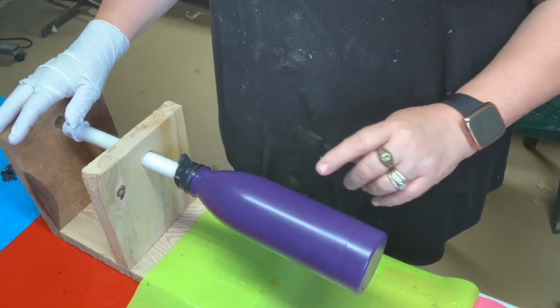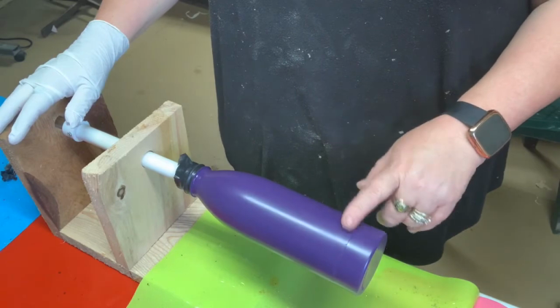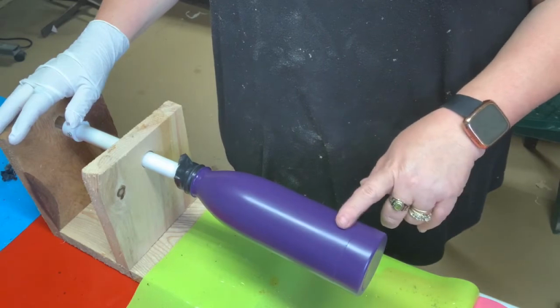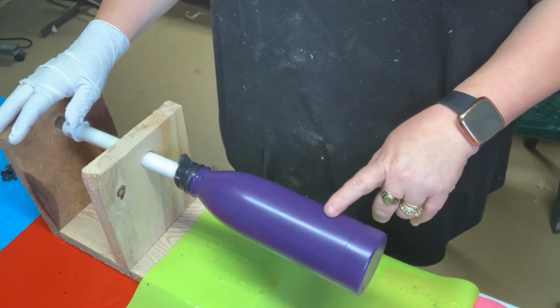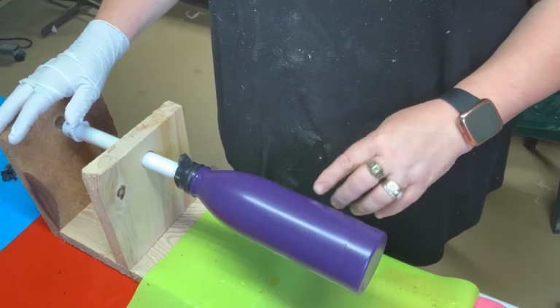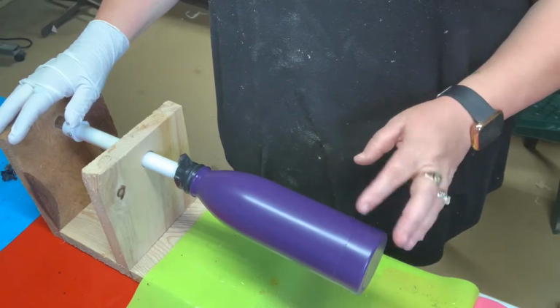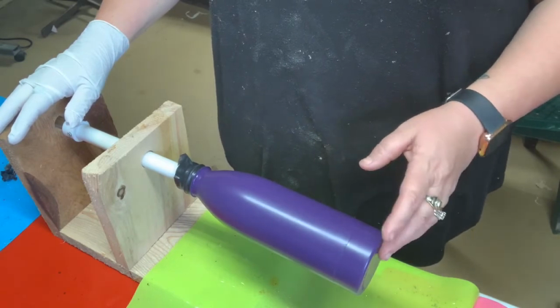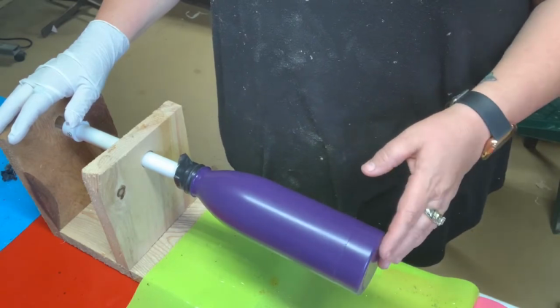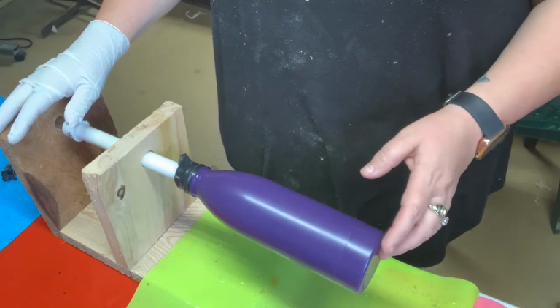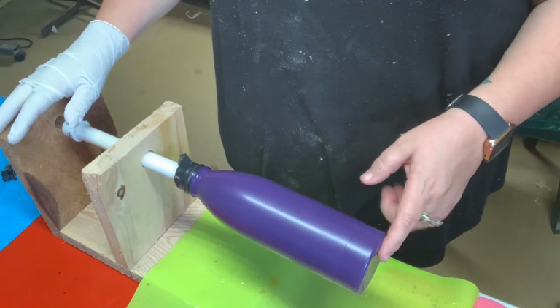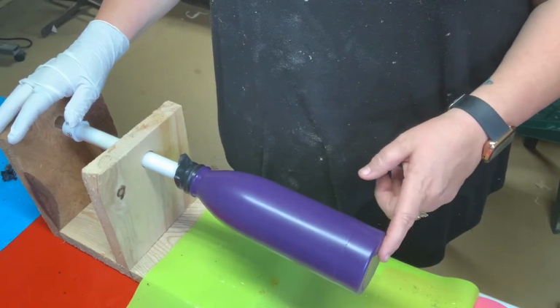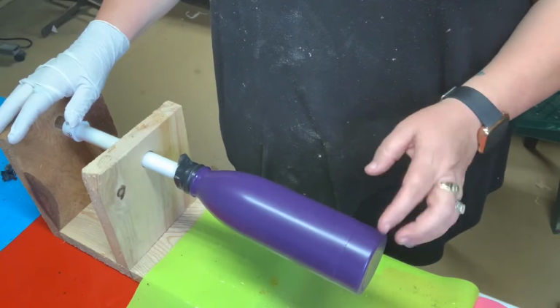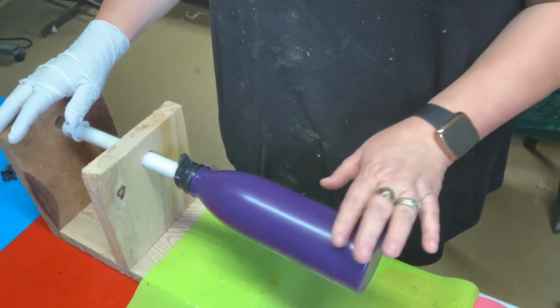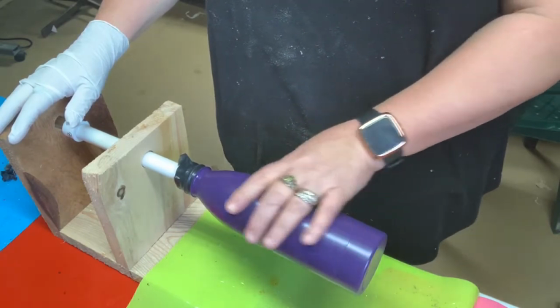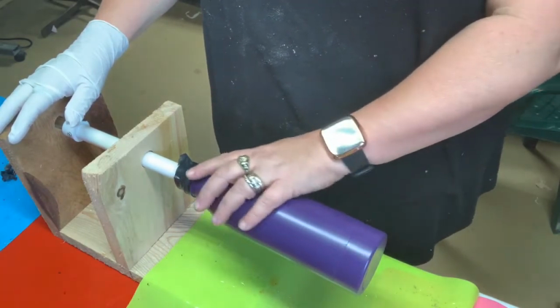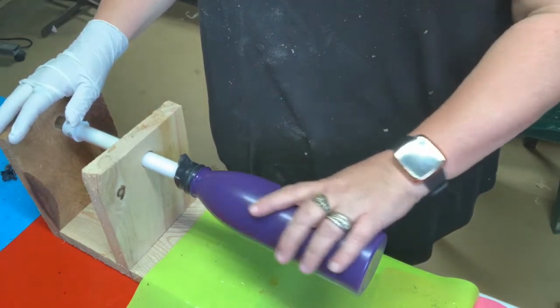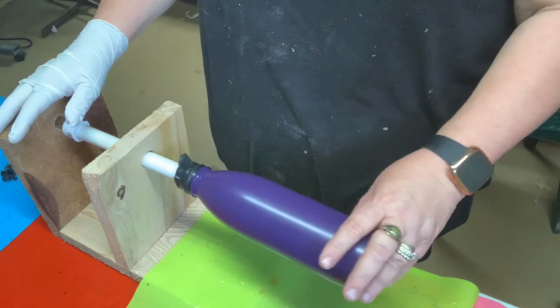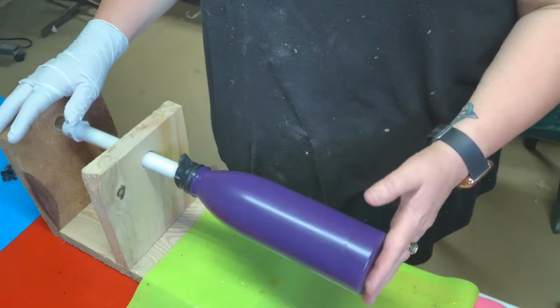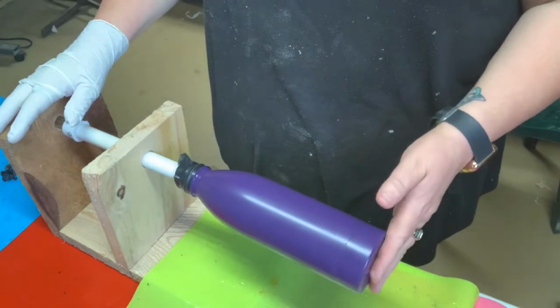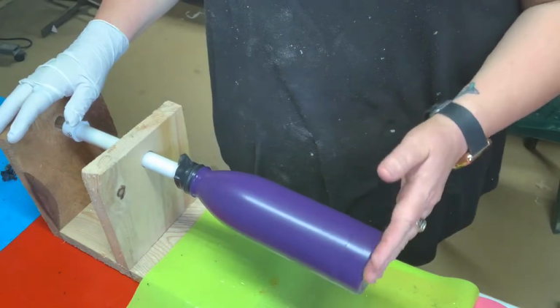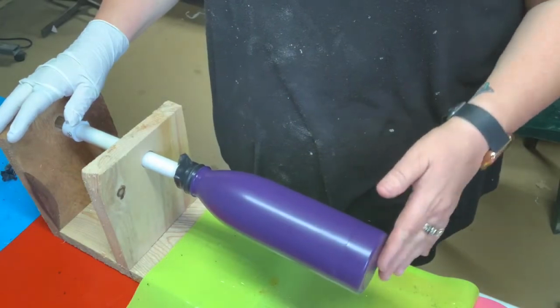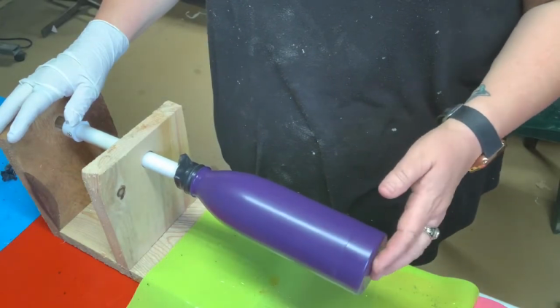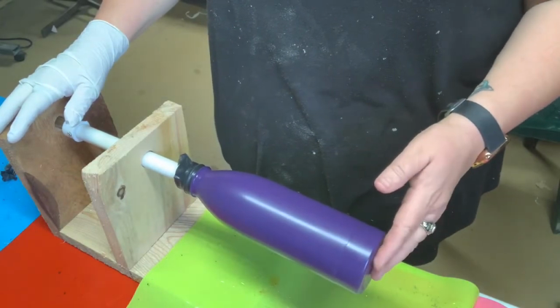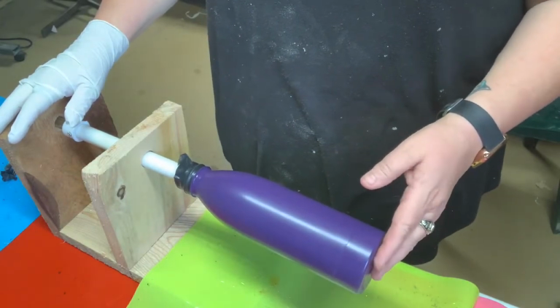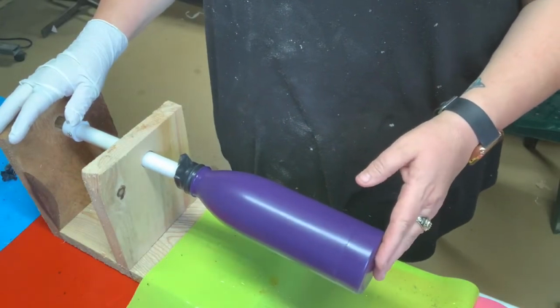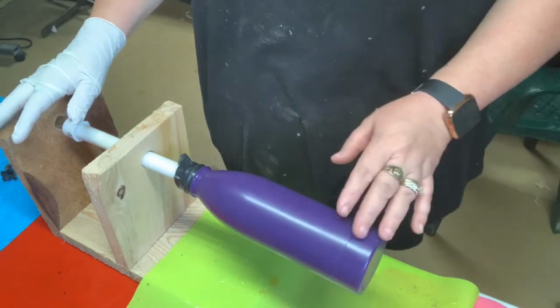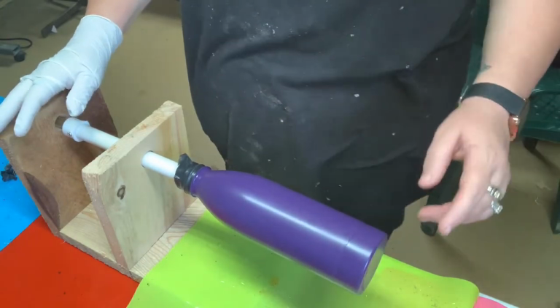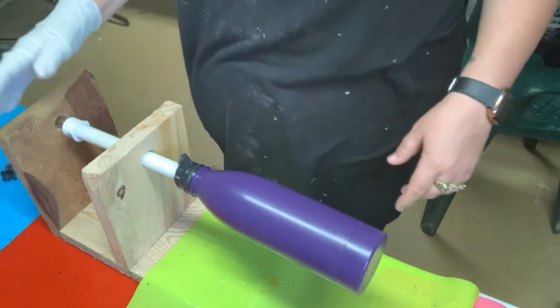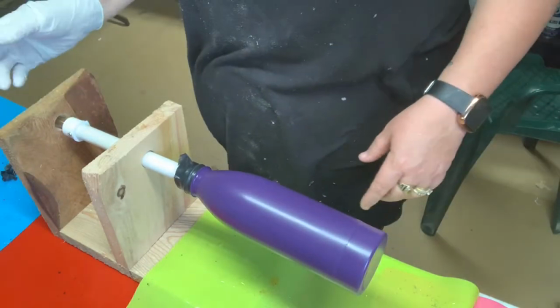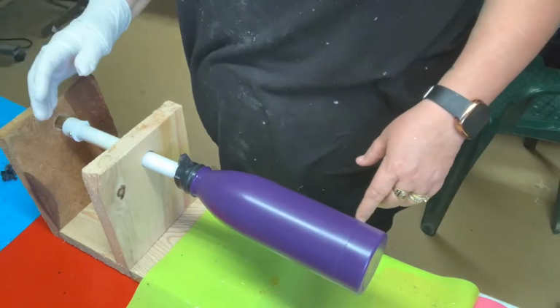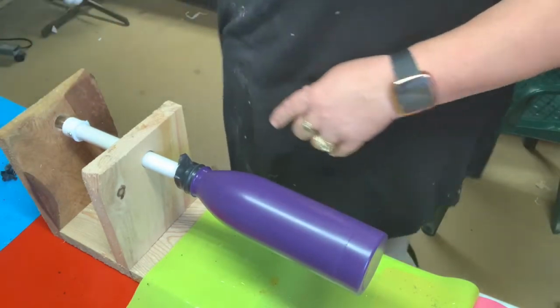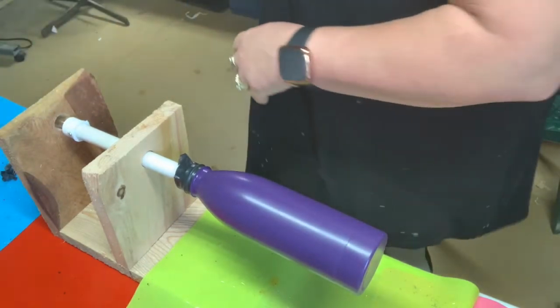You can watch my other video to see how I get these ready. This one has already been painted and has been drying for a day, so now we're going to put the epoxy on.